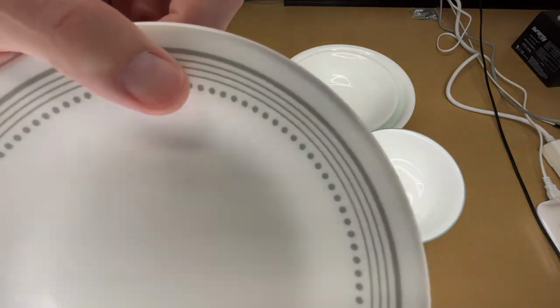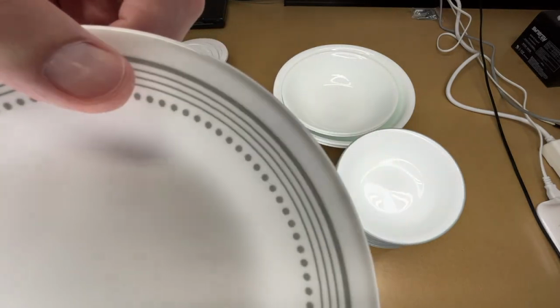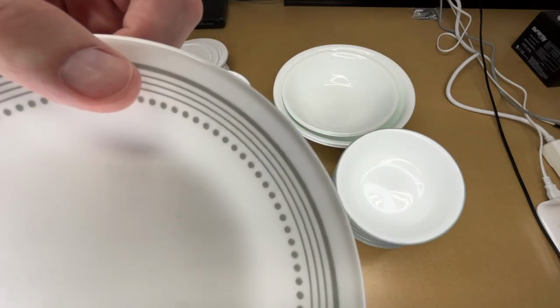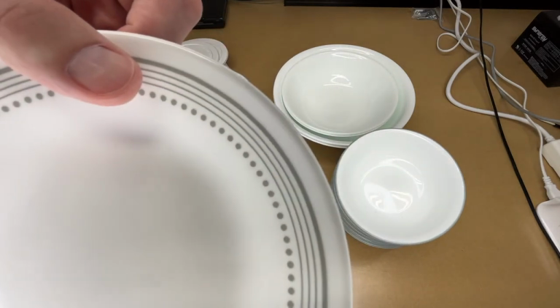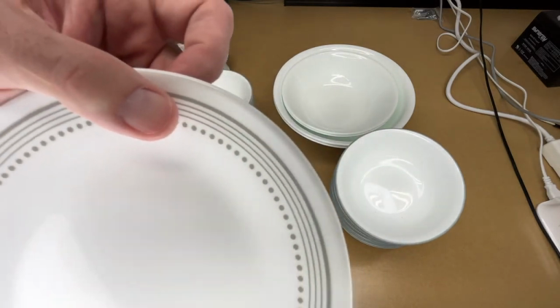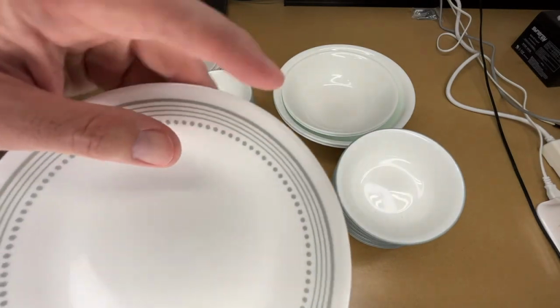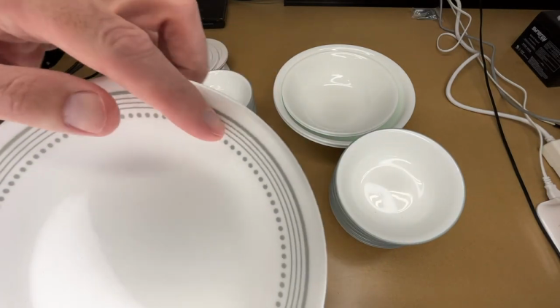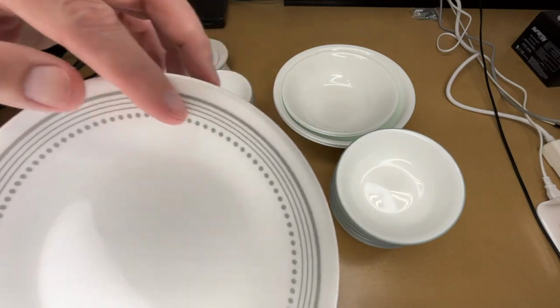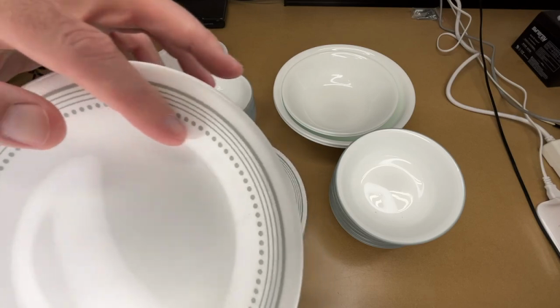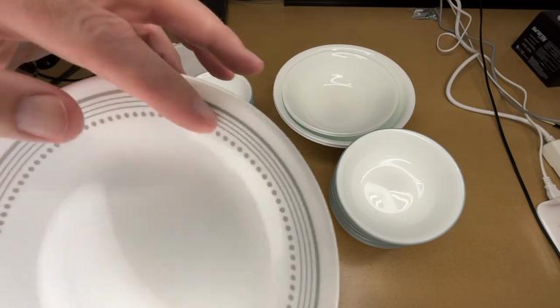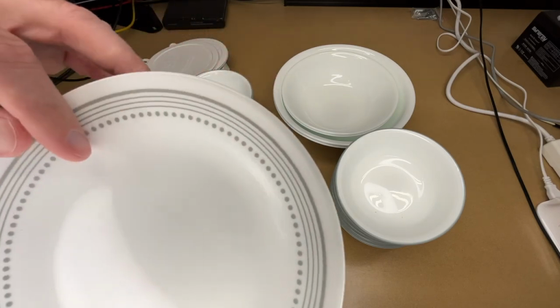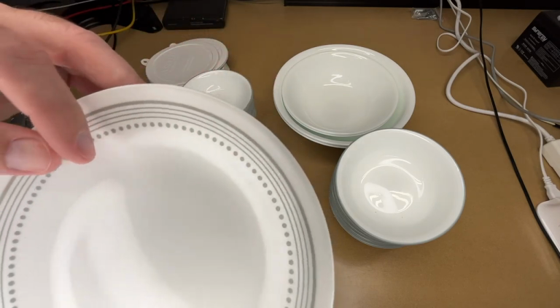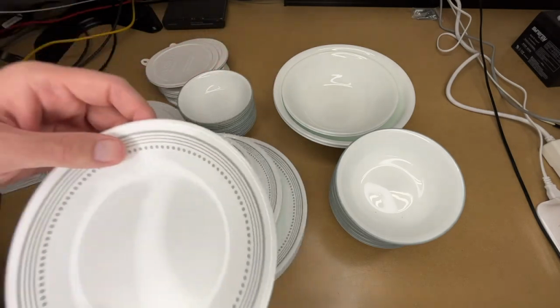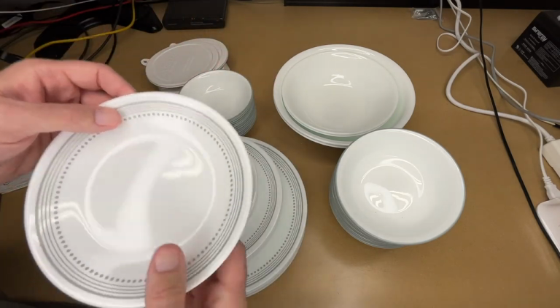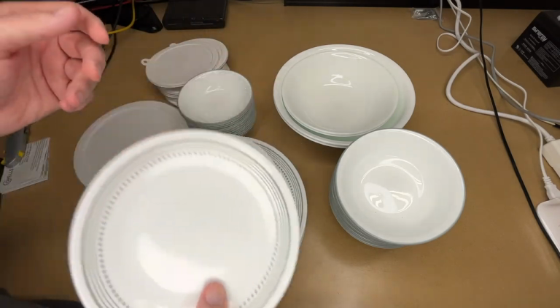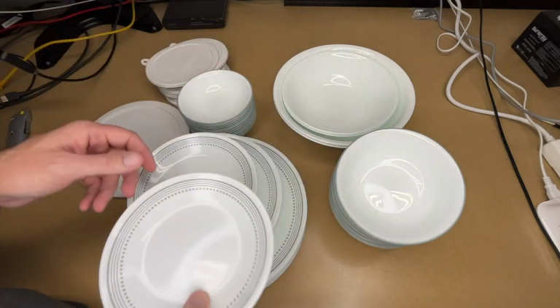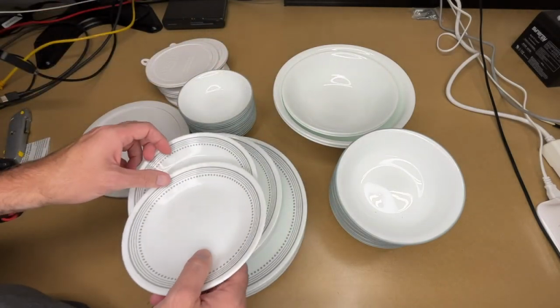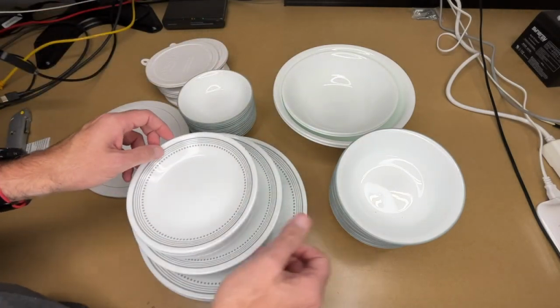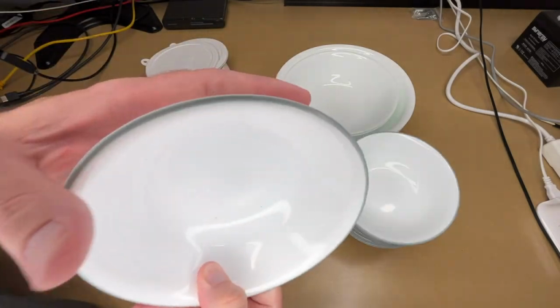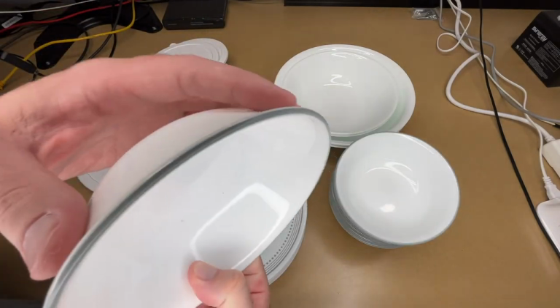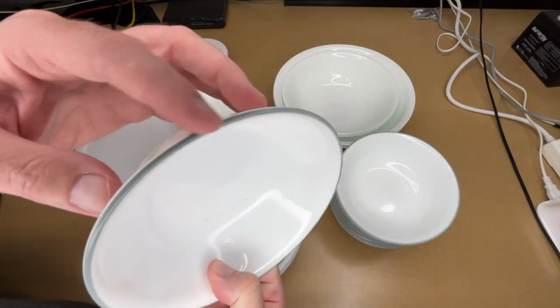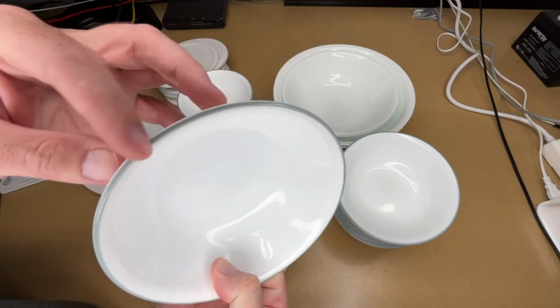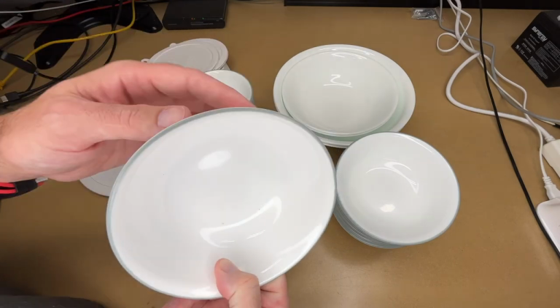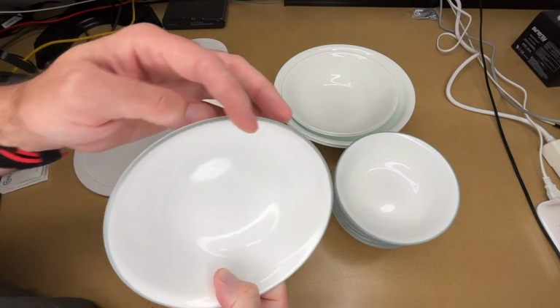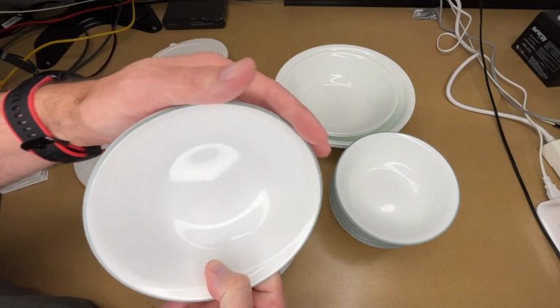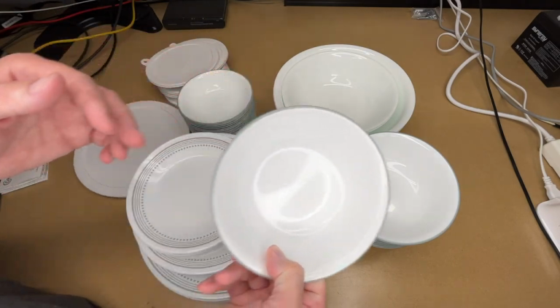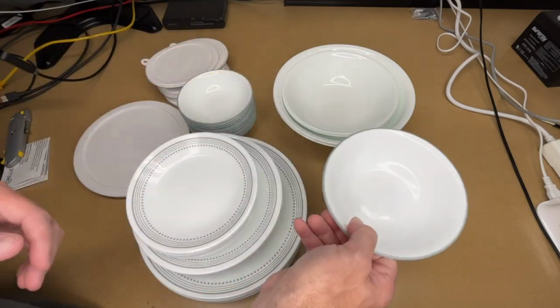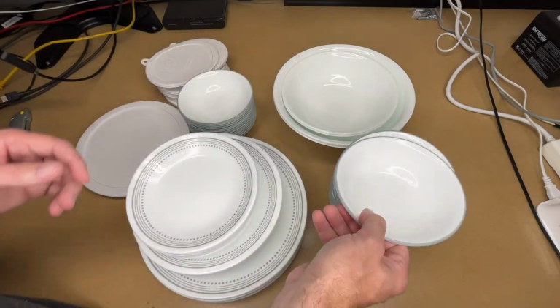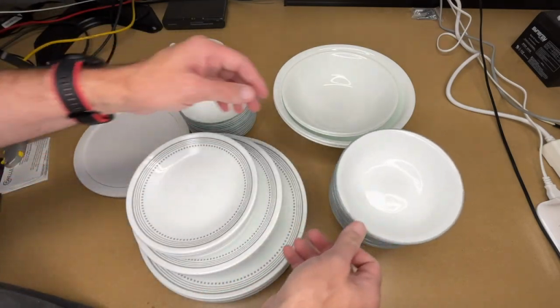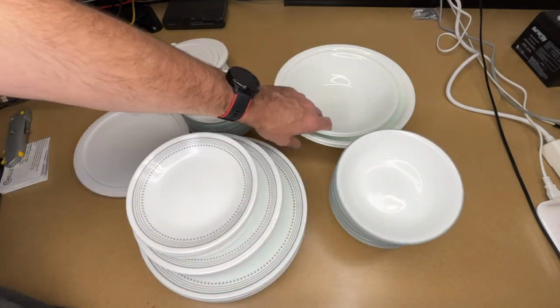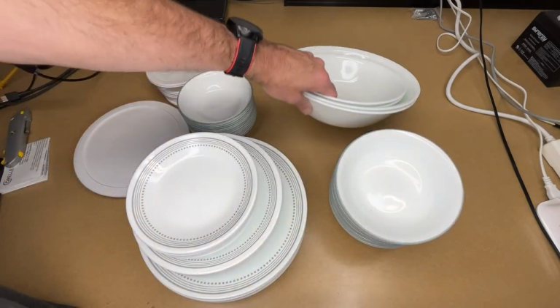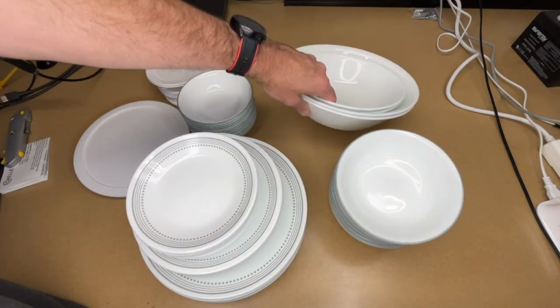Let me get one last close-up of the design. You can see the plates have the Mystic Gray pattern on them, and the bowls just have the Mystic Gray on the rim. The serving bowls don't have a design at all.